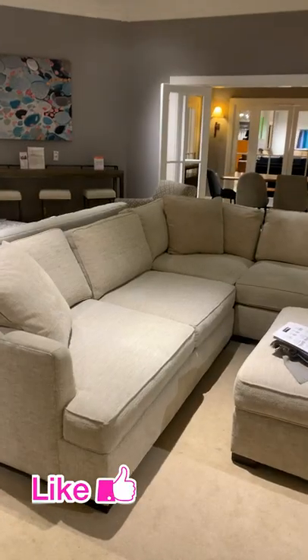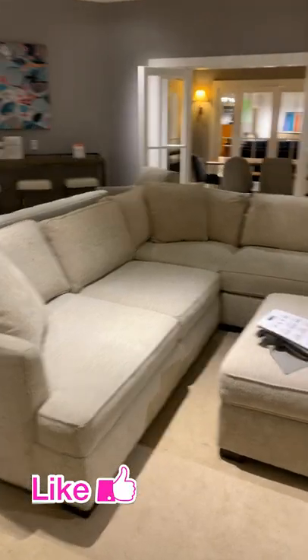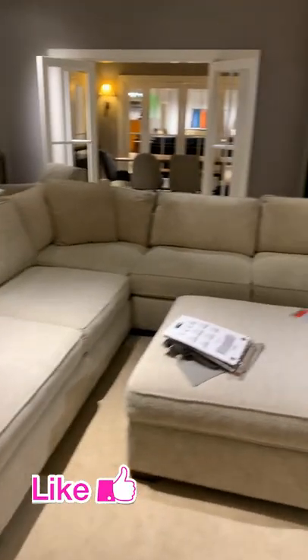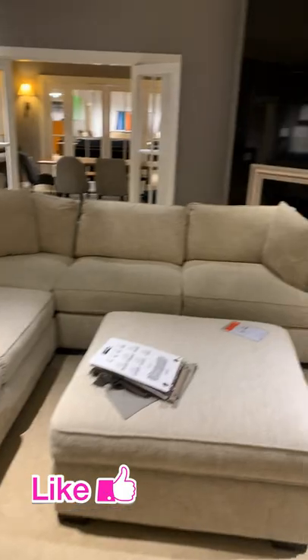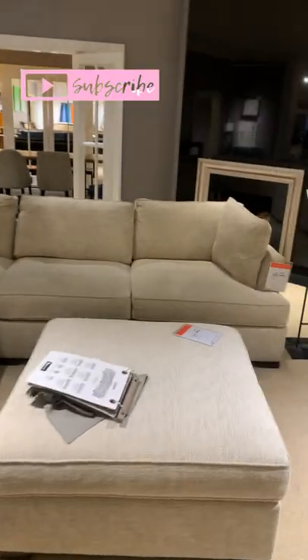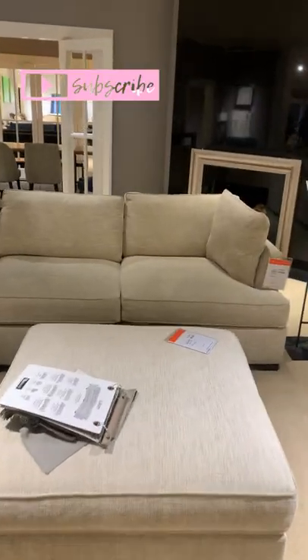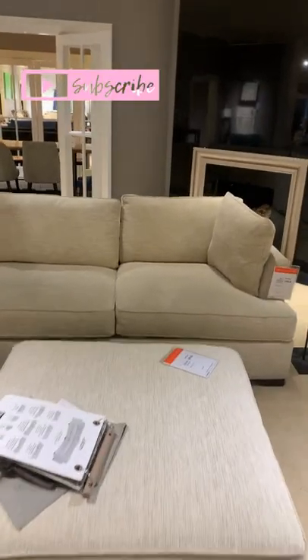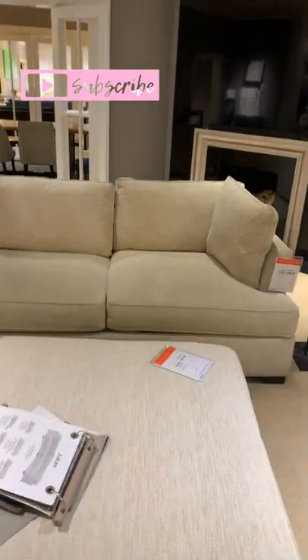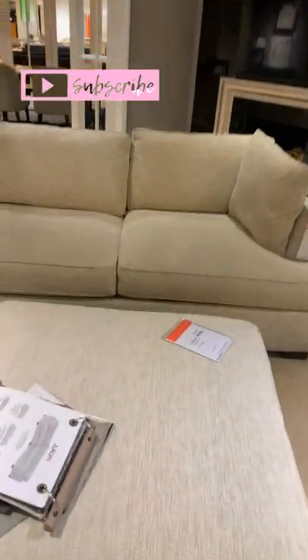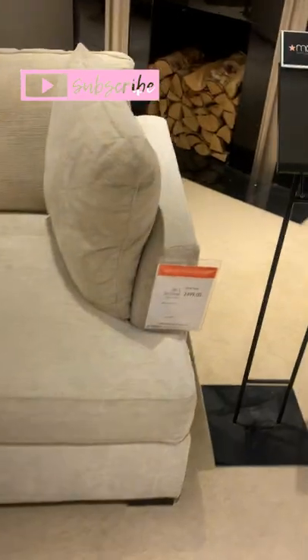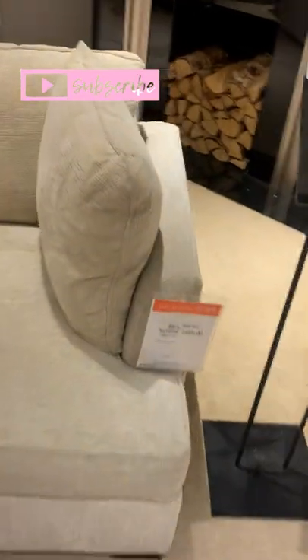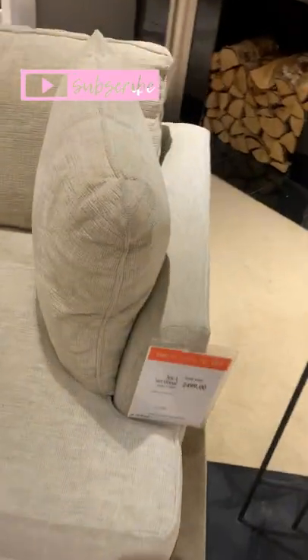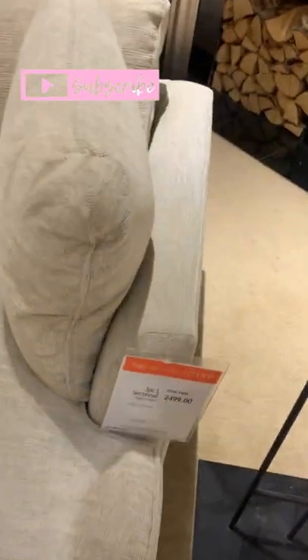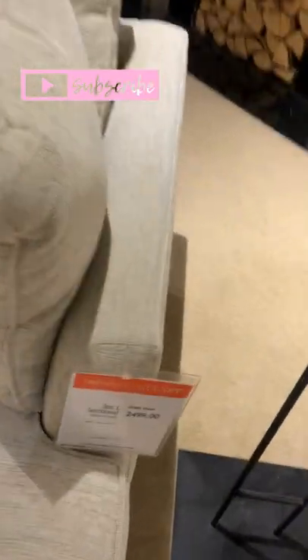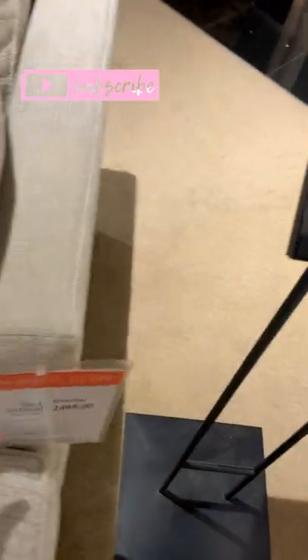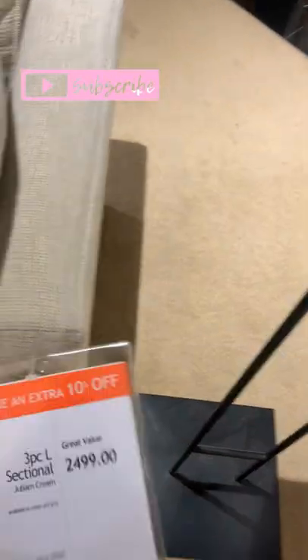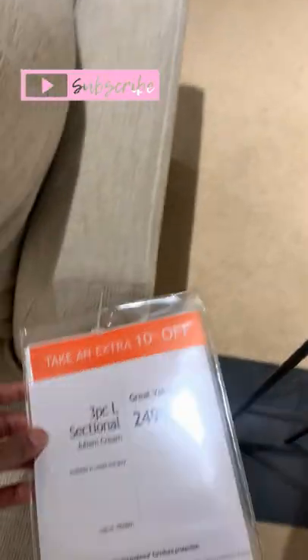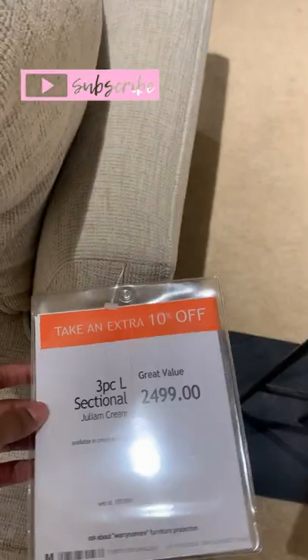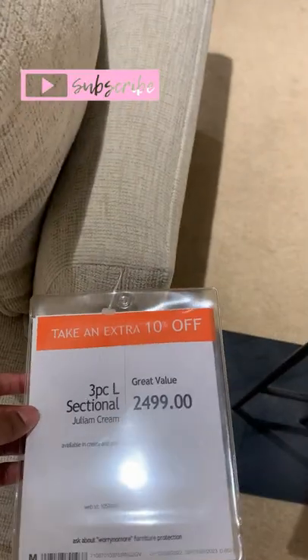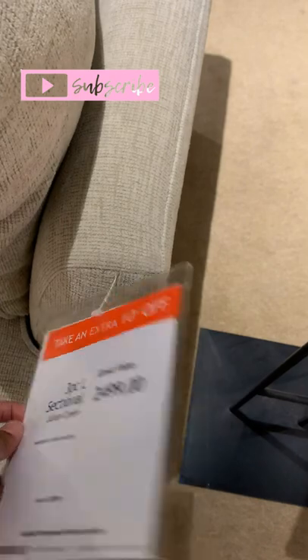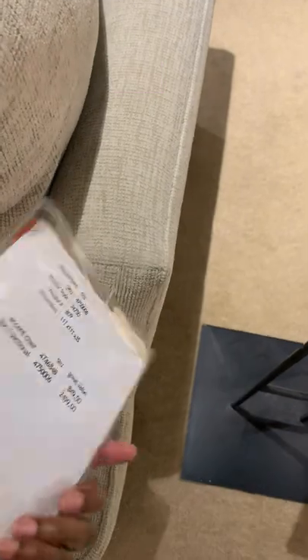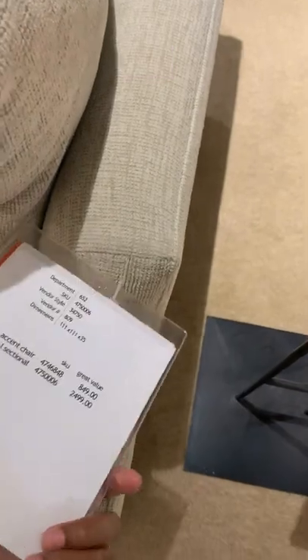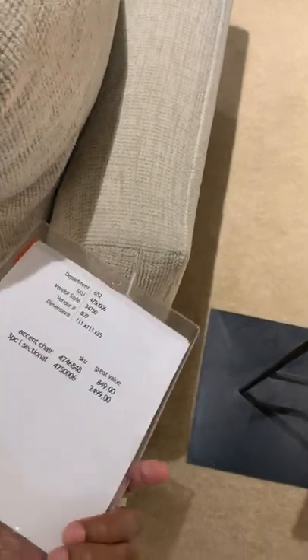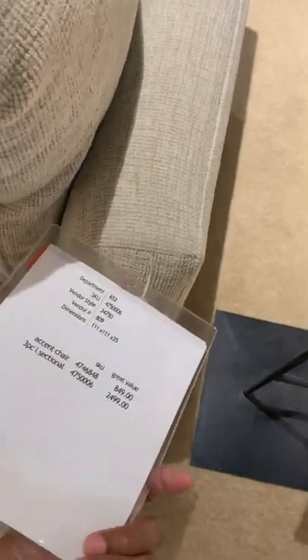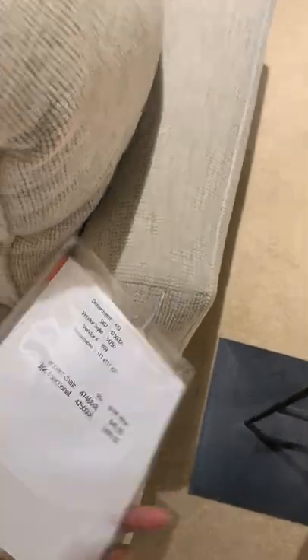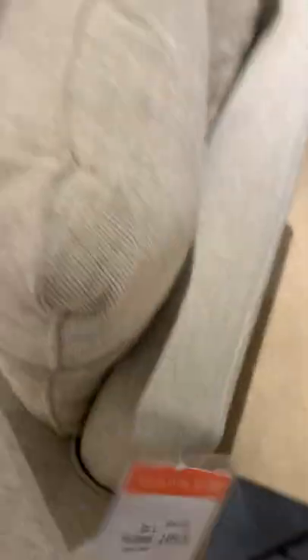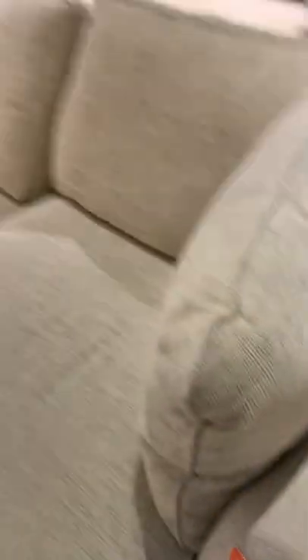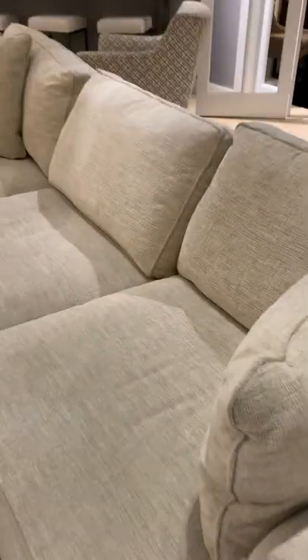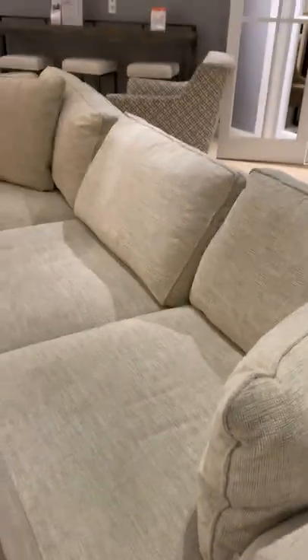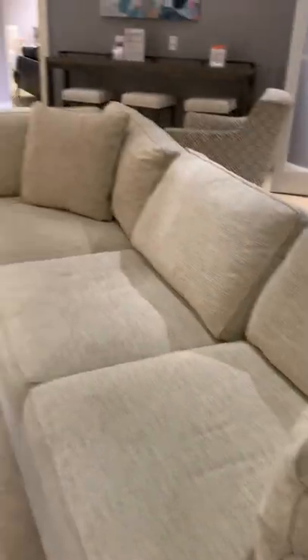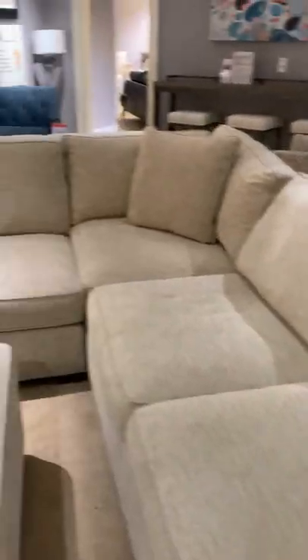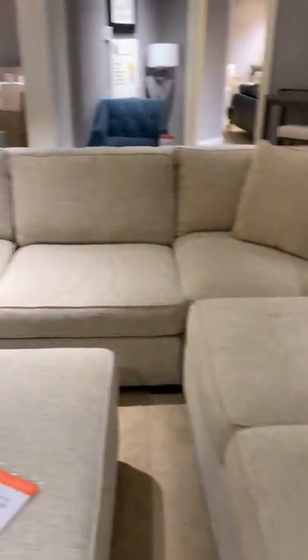And then this sectional piece here — again, so many fabric choices for it. Smaller than the other ones but that nice clean line still, and a little bit cheaper.